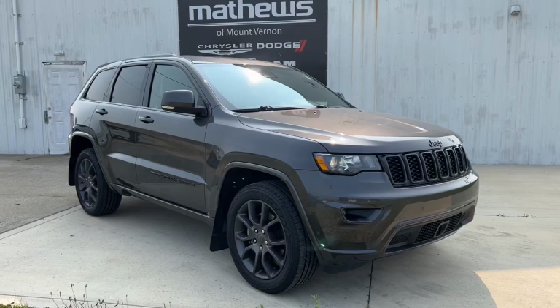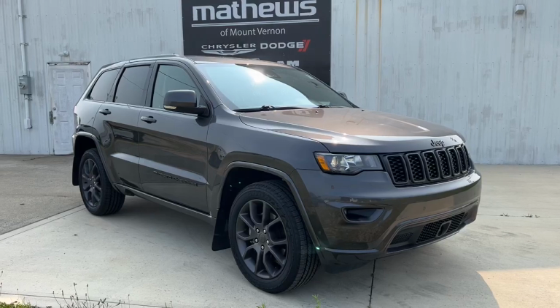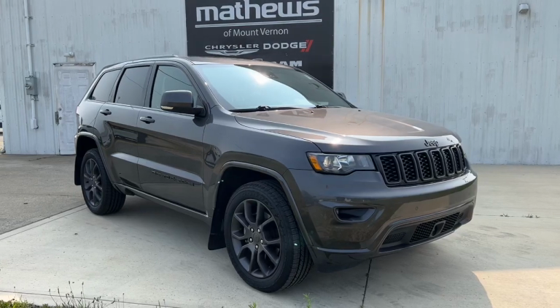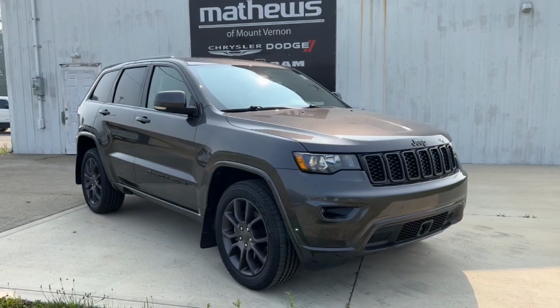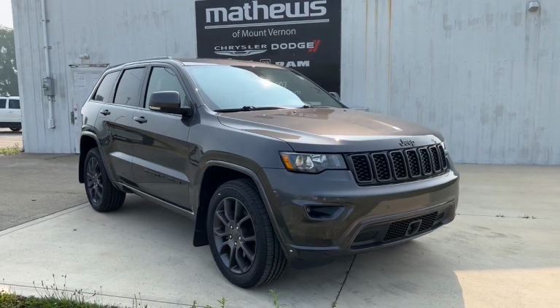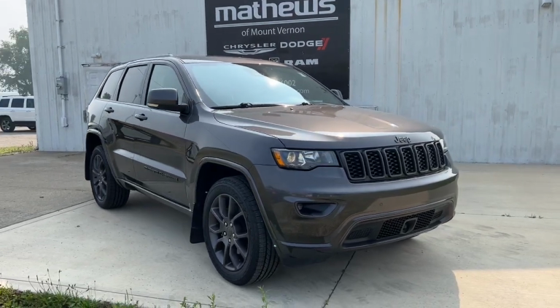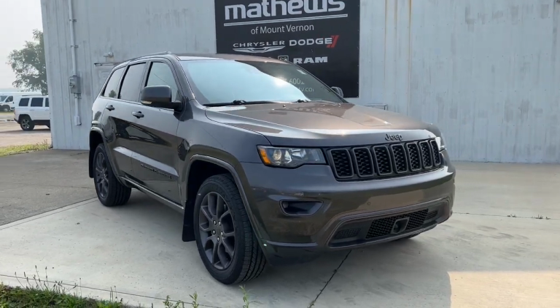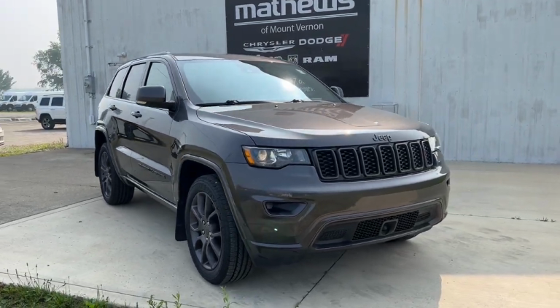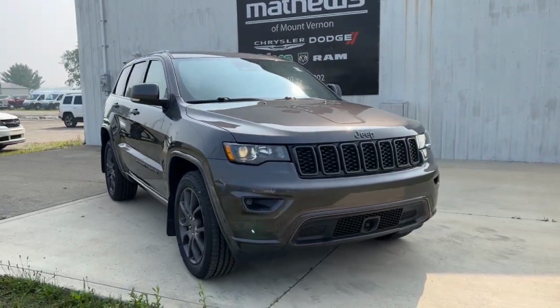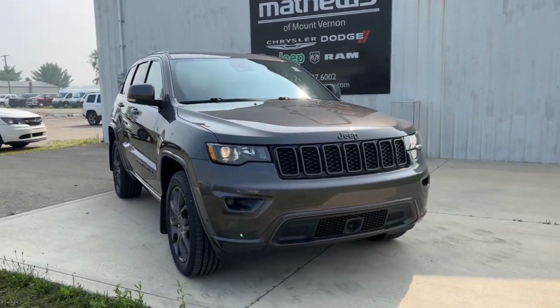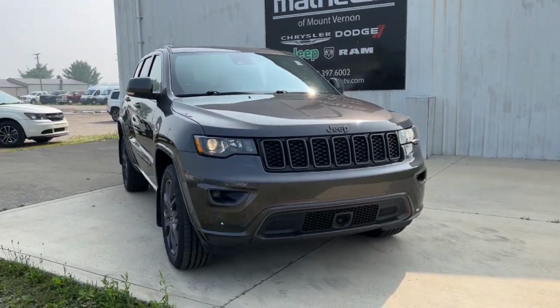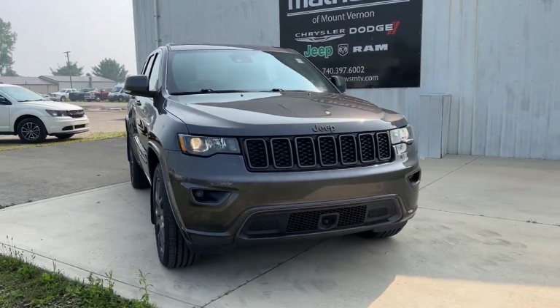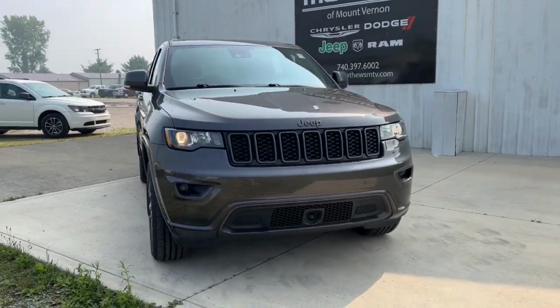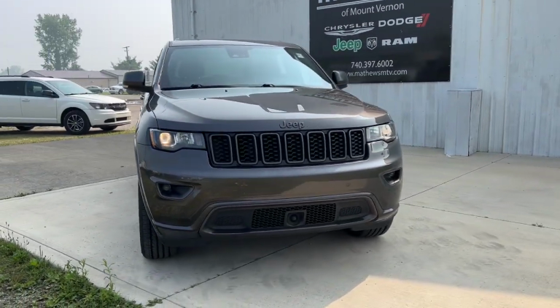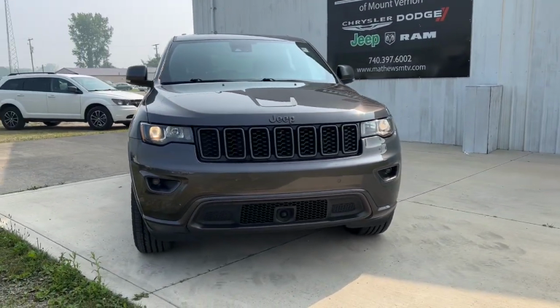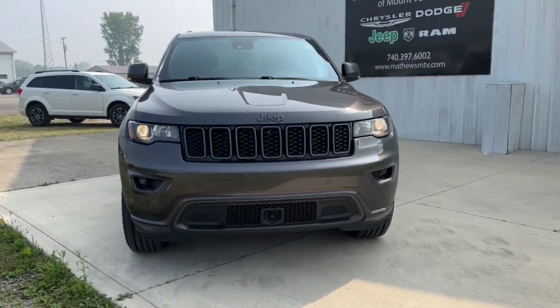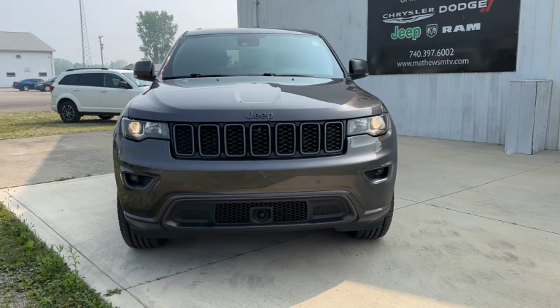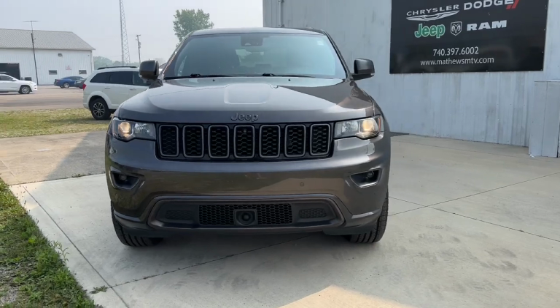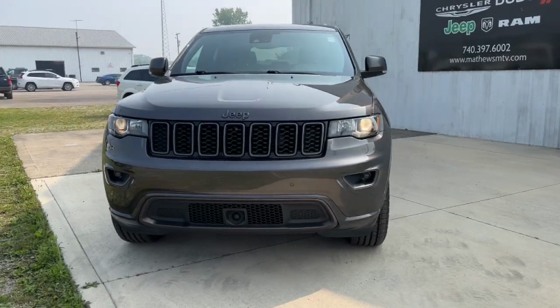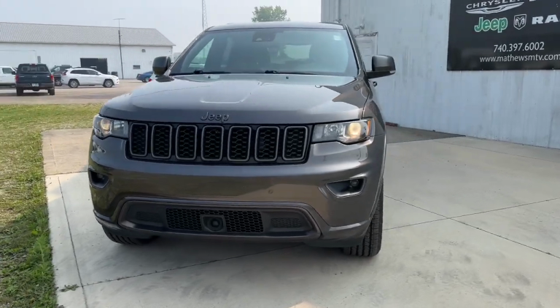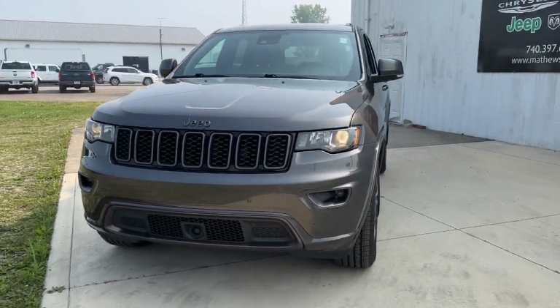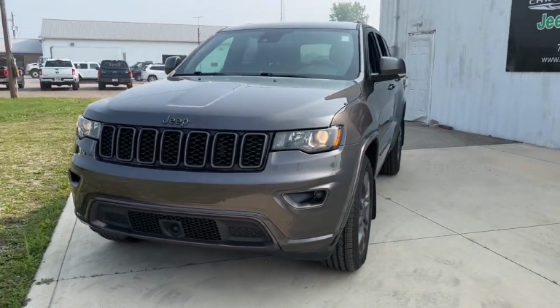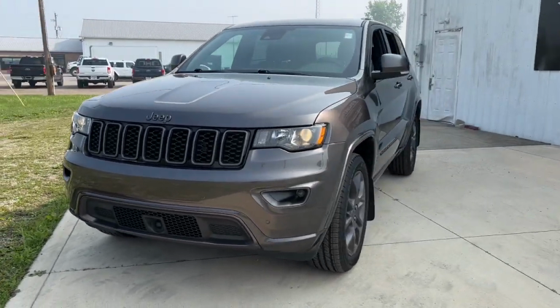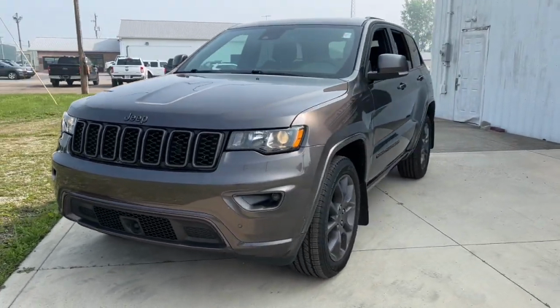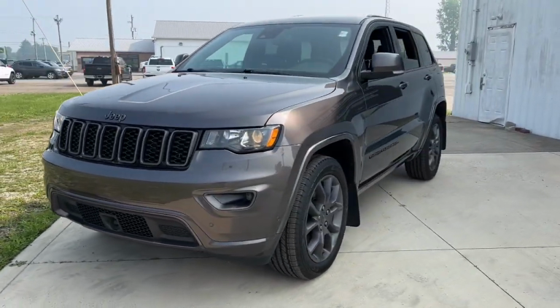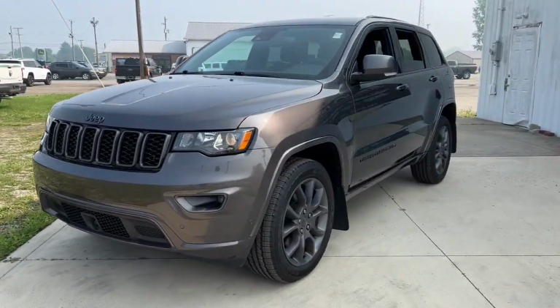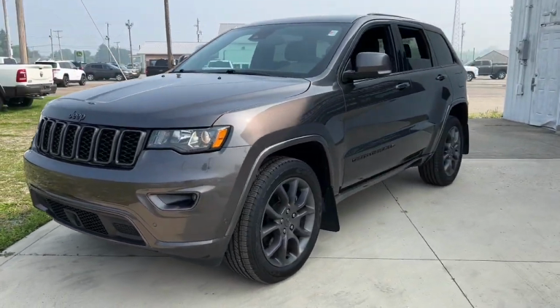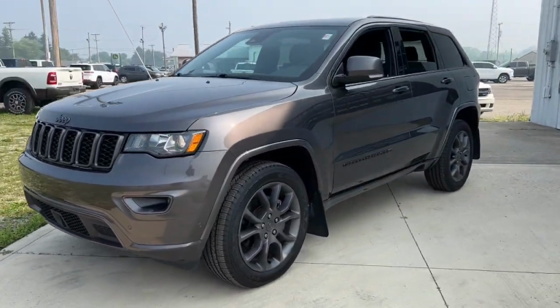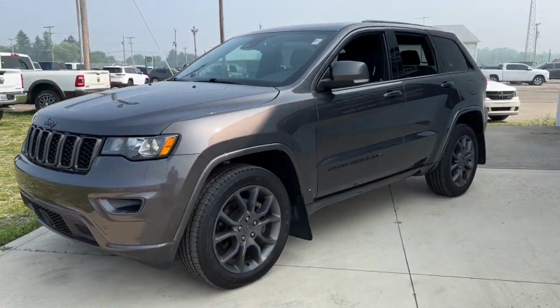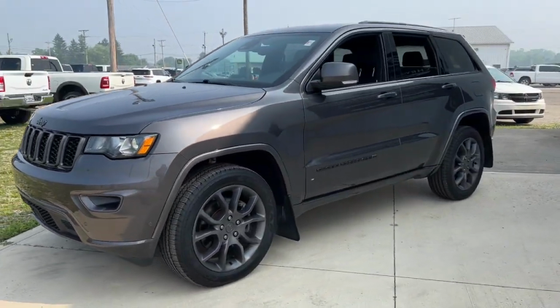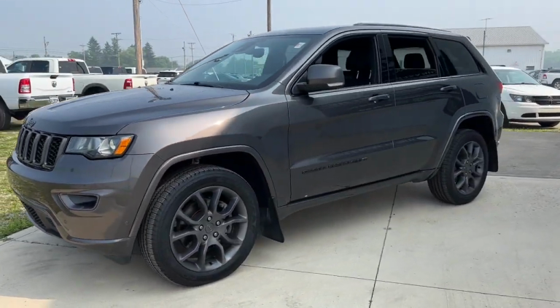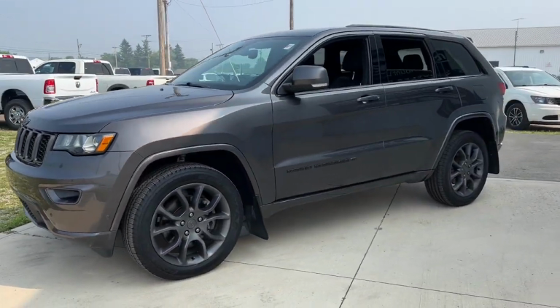You just found the 2021 Jeep Grand Cherokee. With less than 60,000 miles on the odometer, this vehicle provides excellent value.